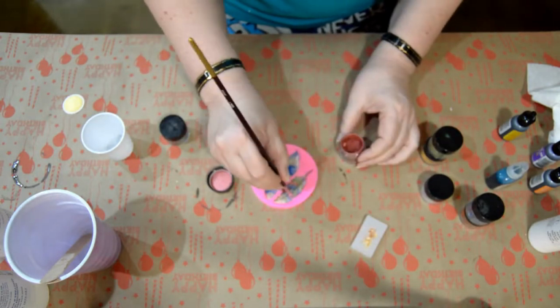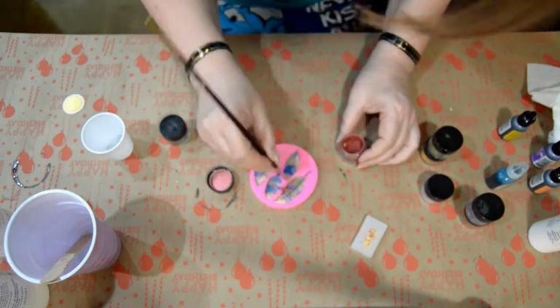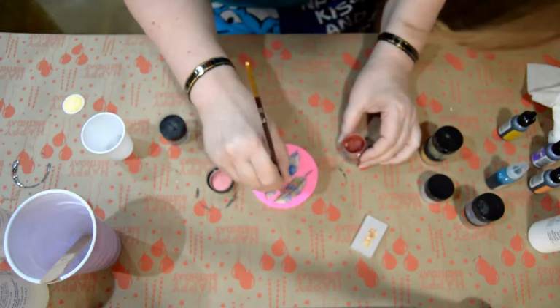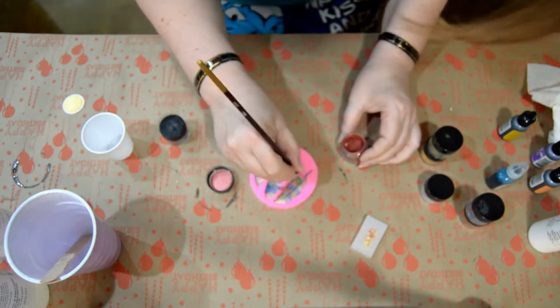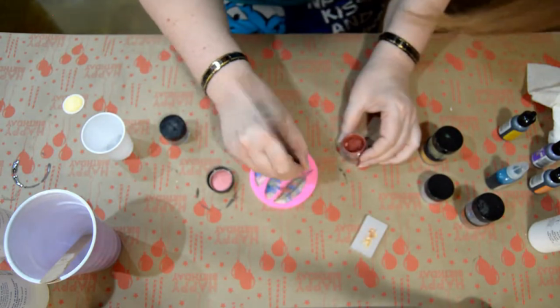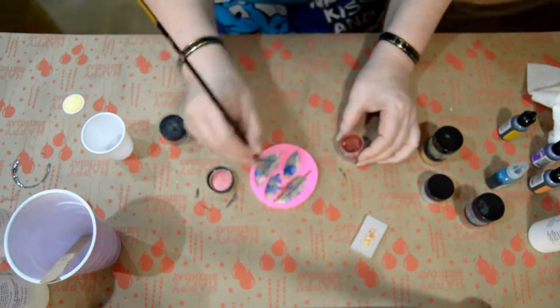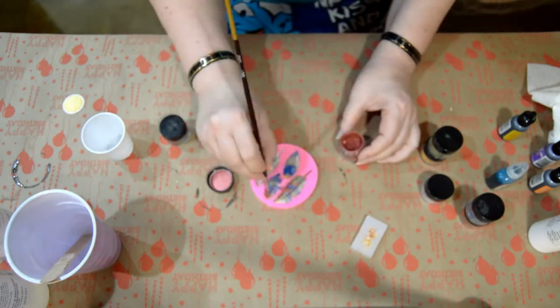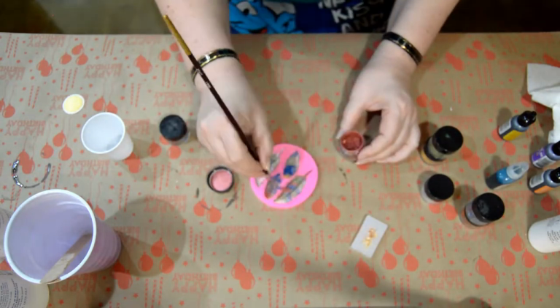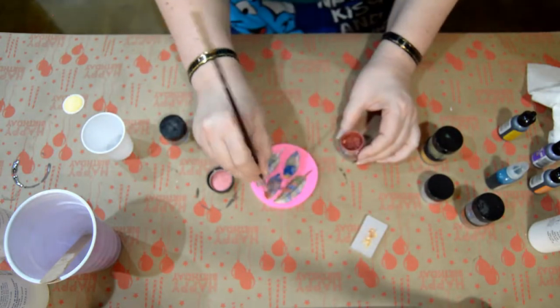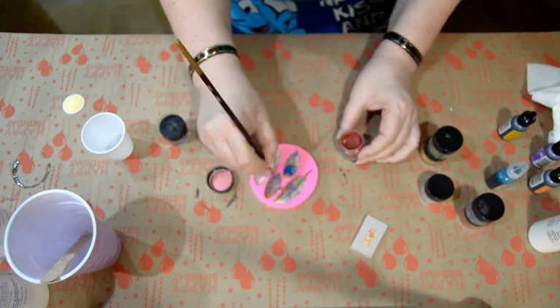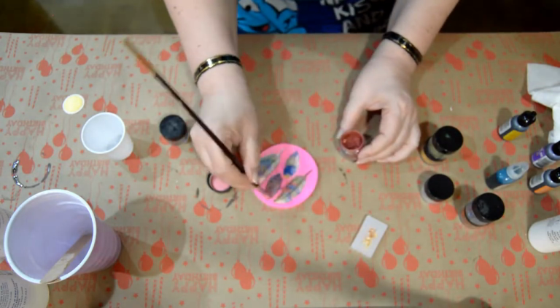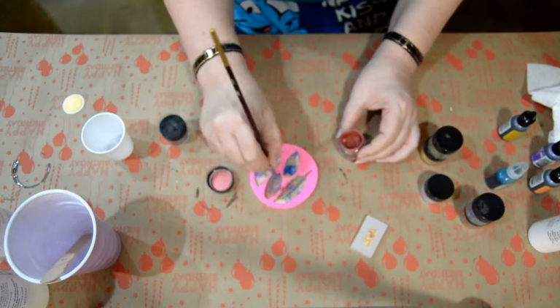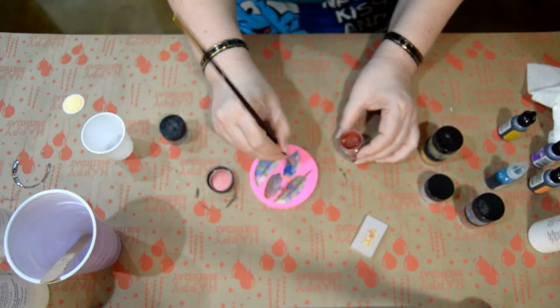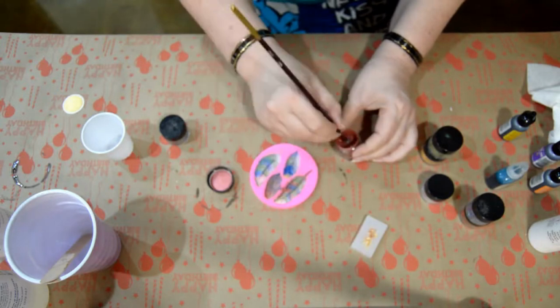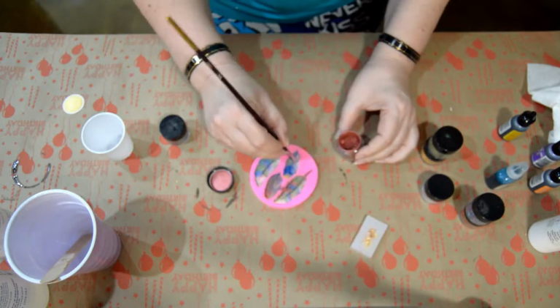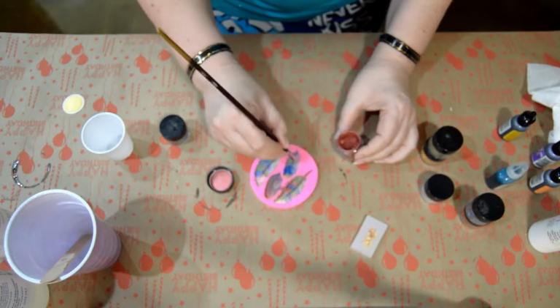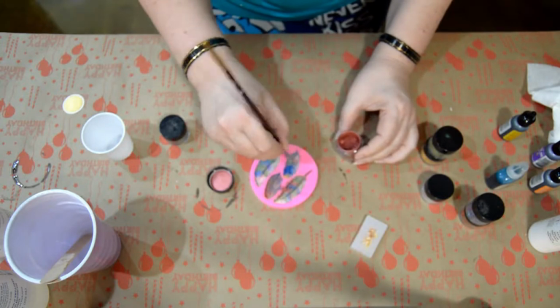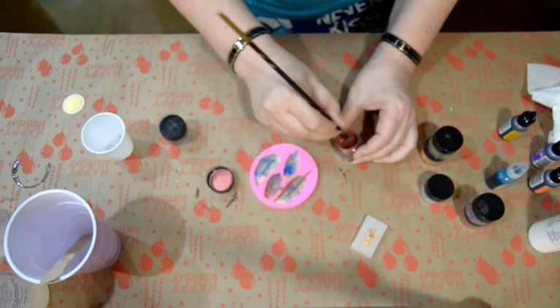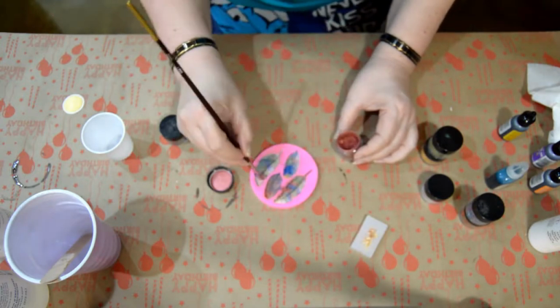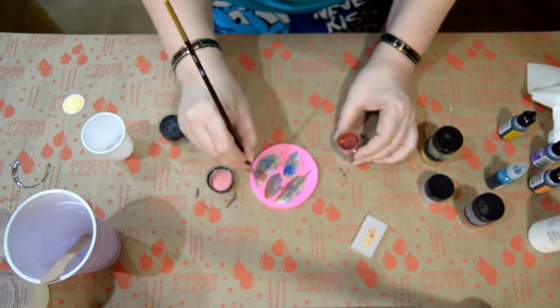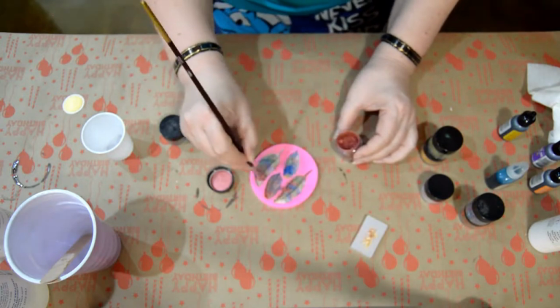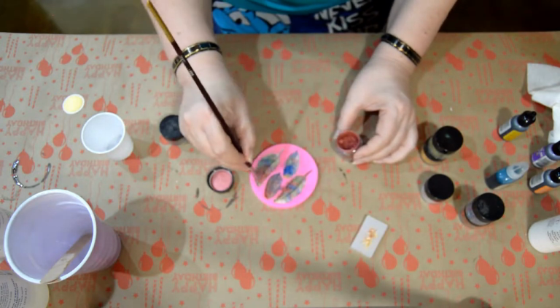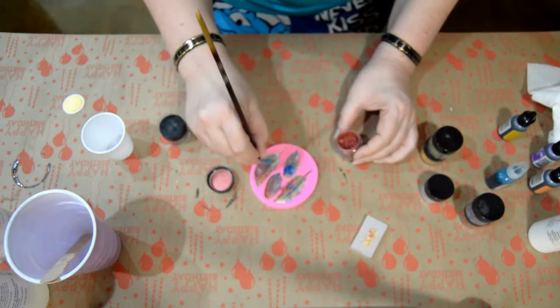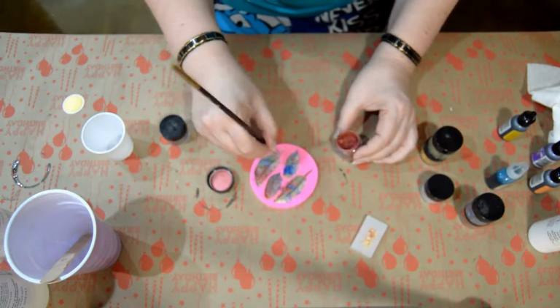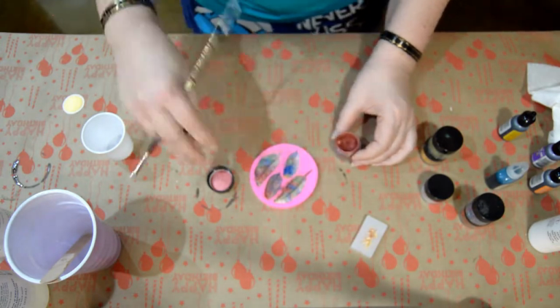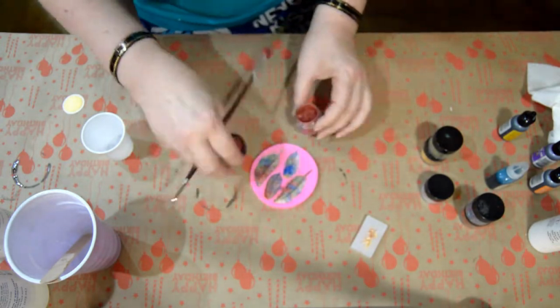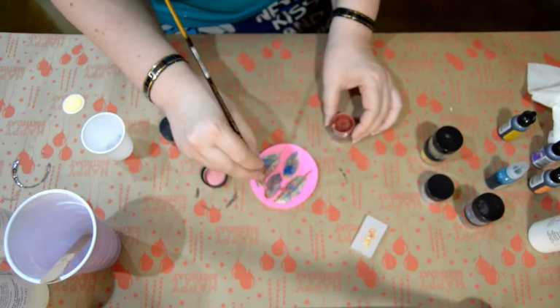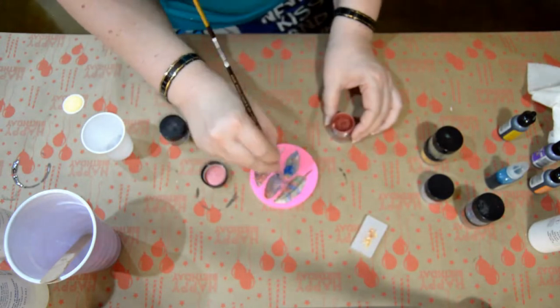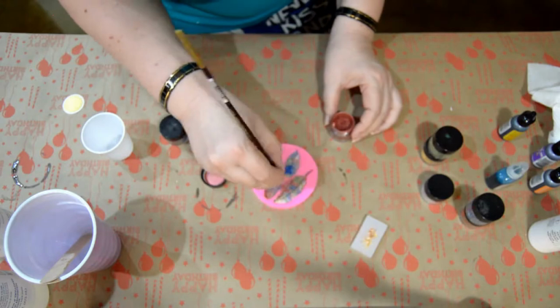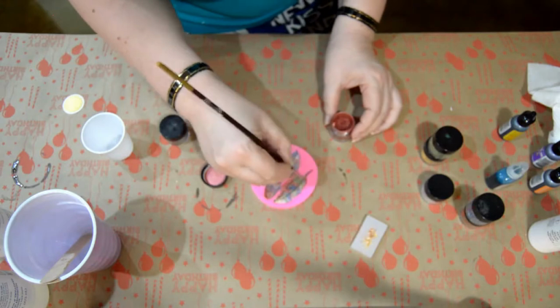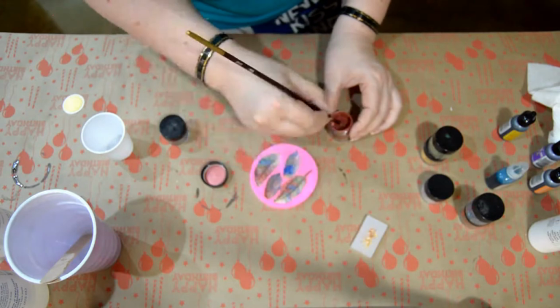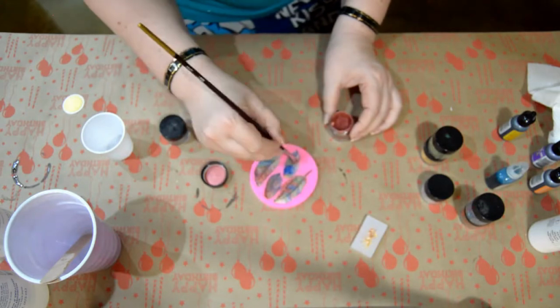And I use this dark color to go down the vein of the feather and go all the way up into the very tip.